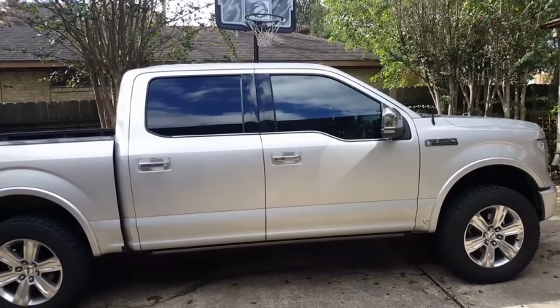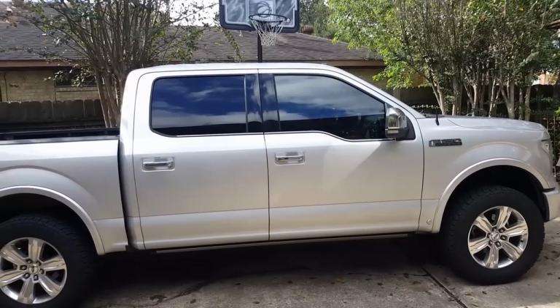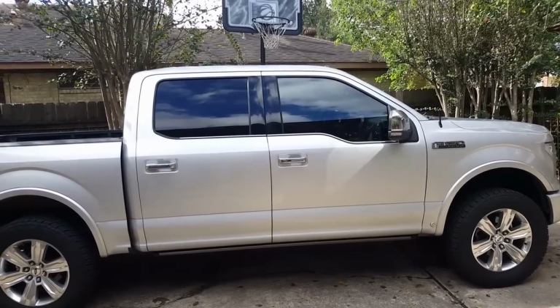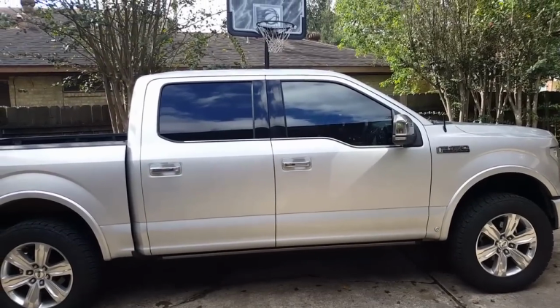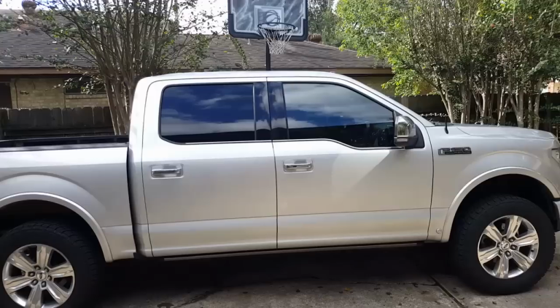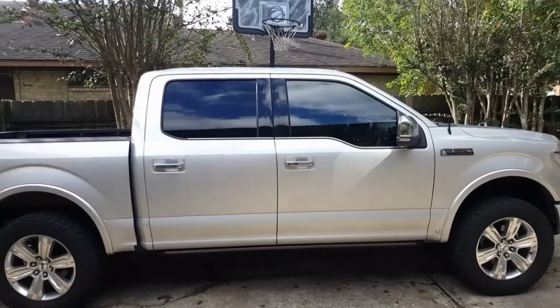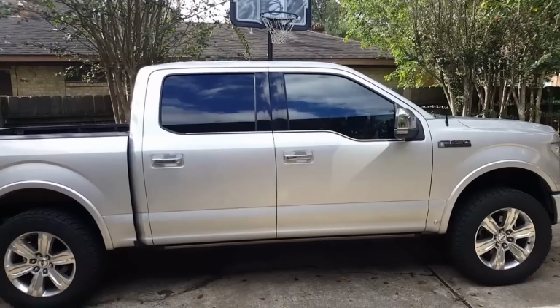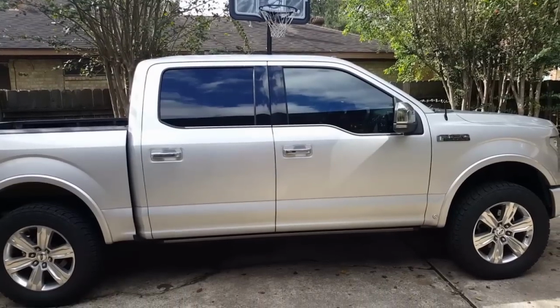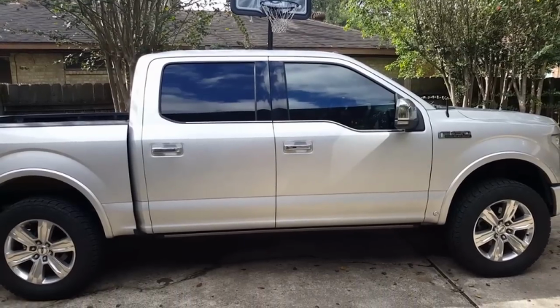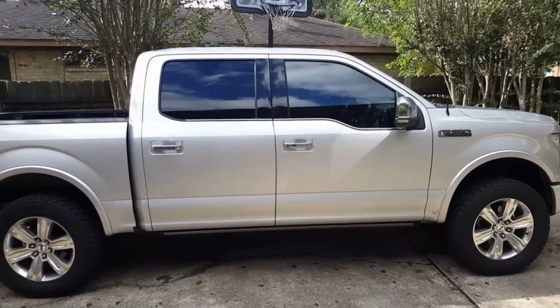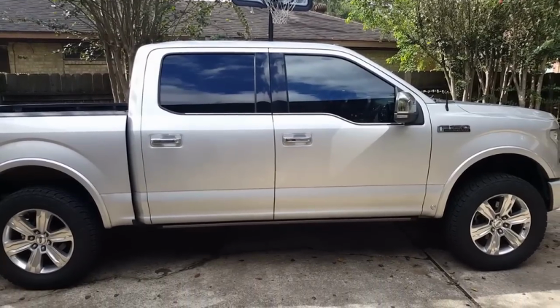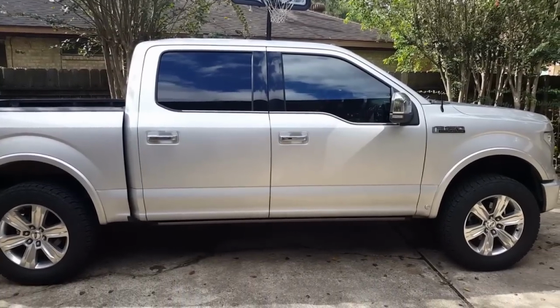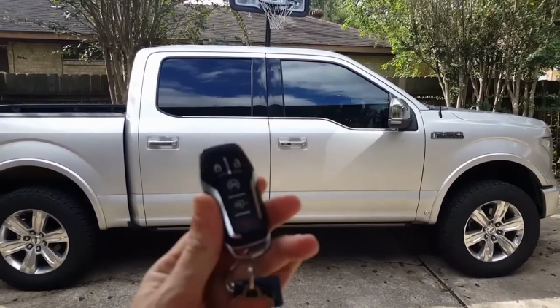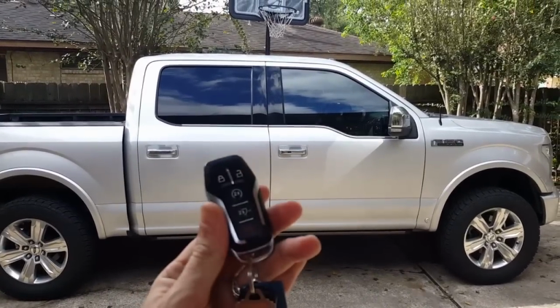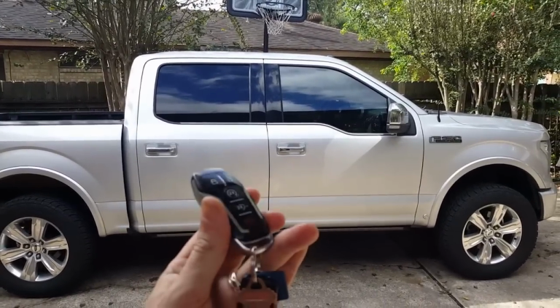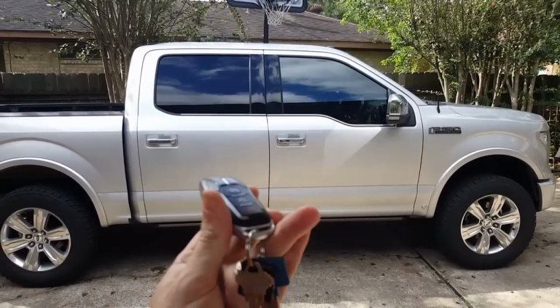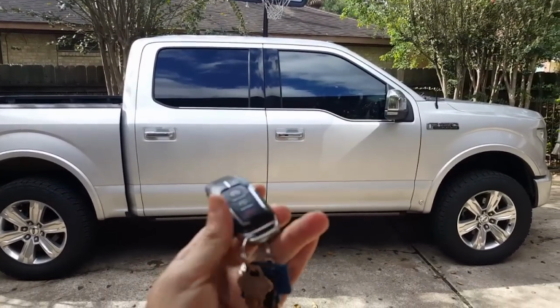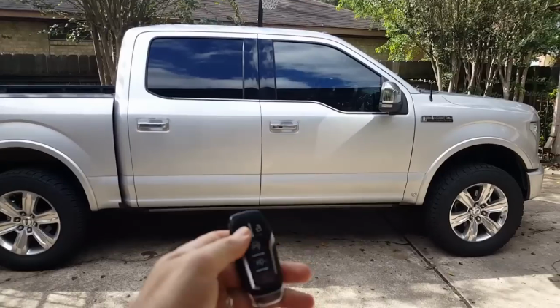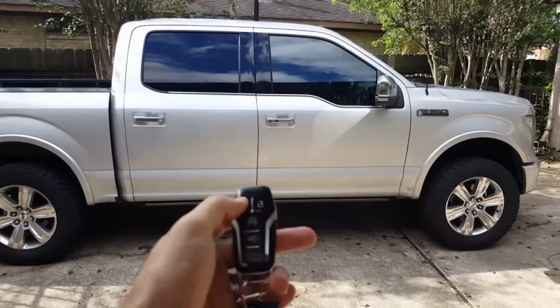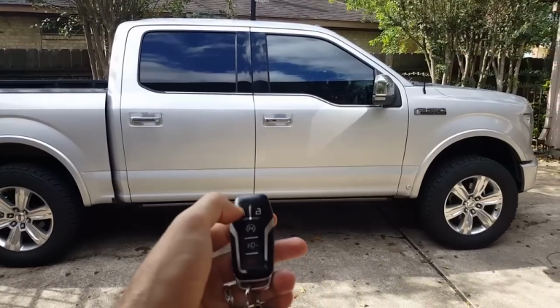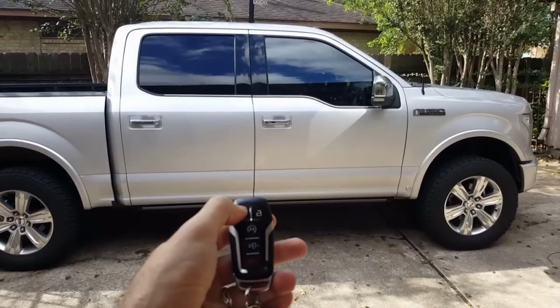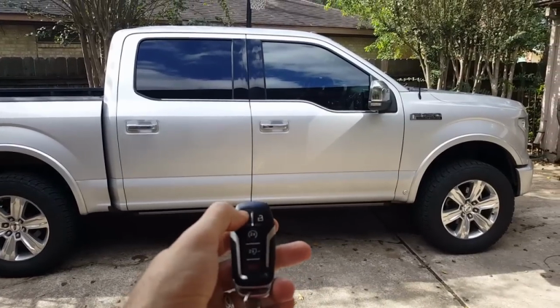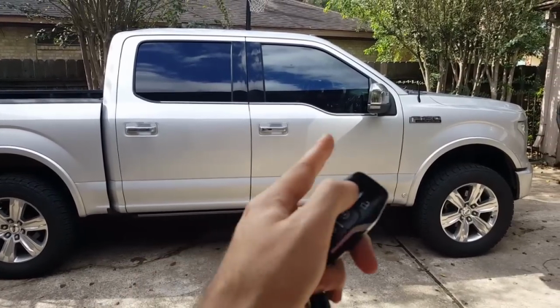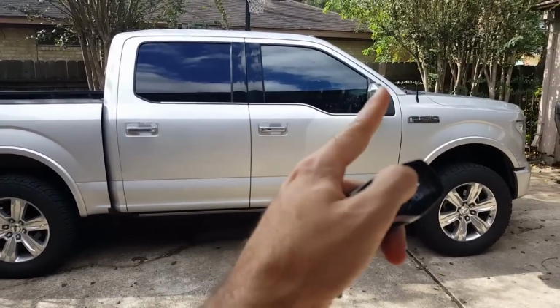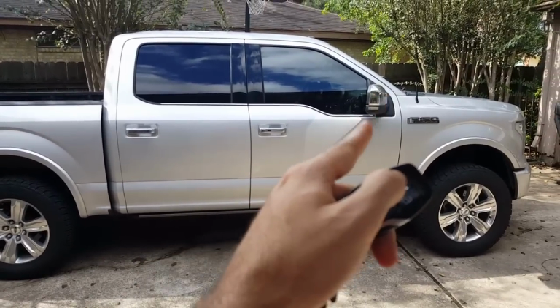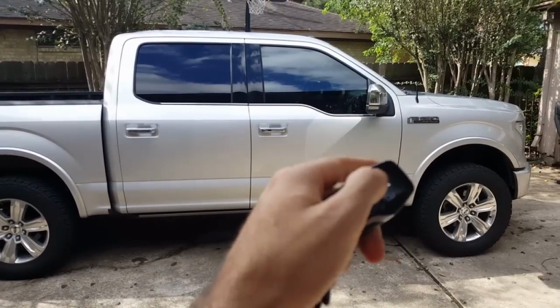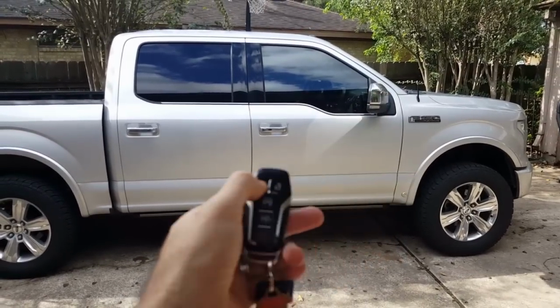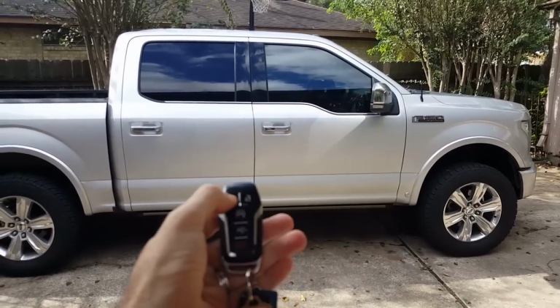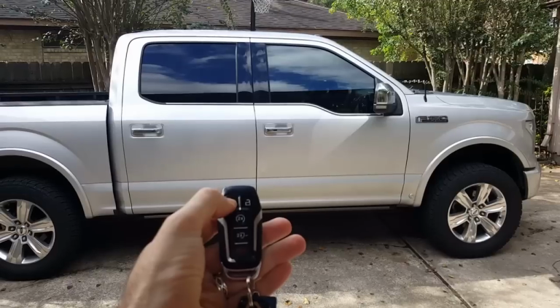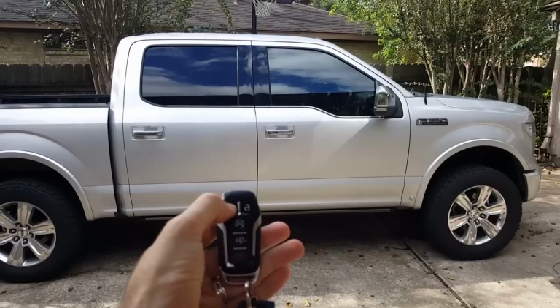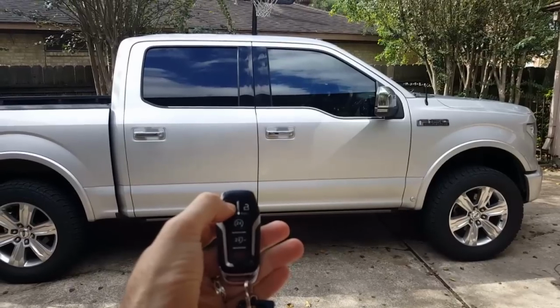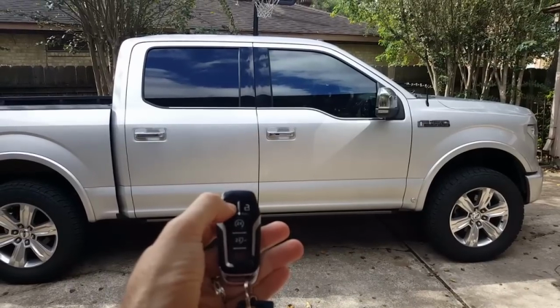In this video we're going to do the power windows up and down with your controller. You can see right now when I lock it, it does the mirror — when I lock it it's going to close the mirrors.